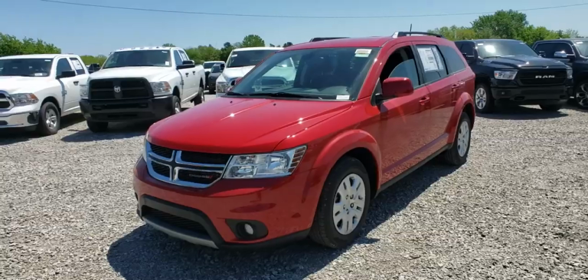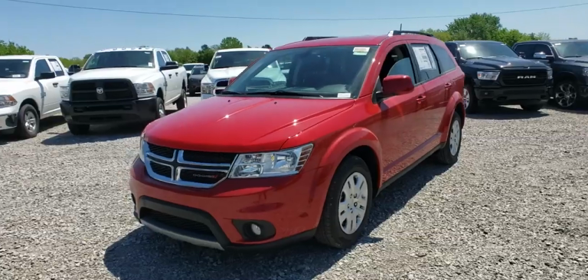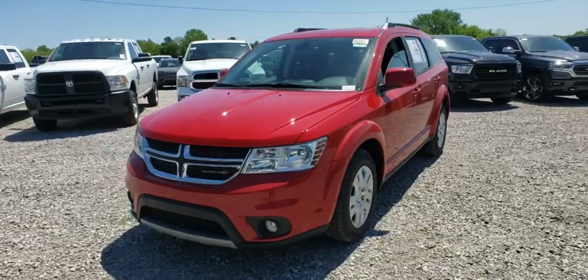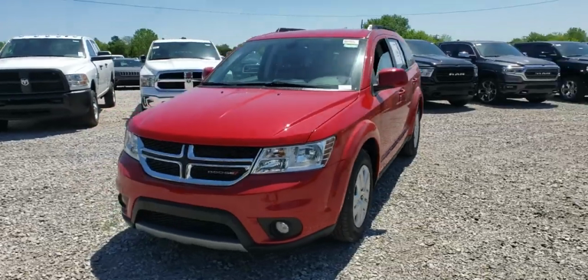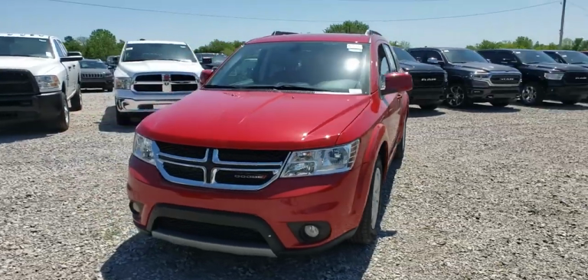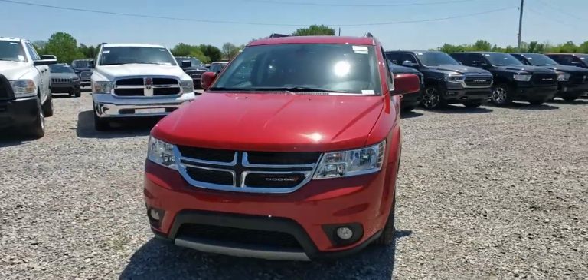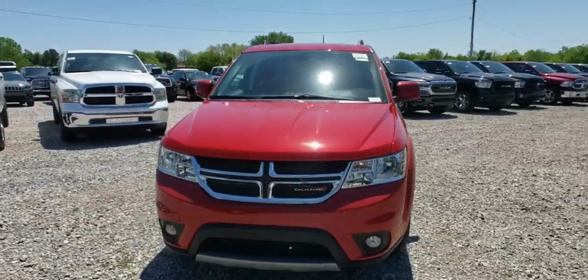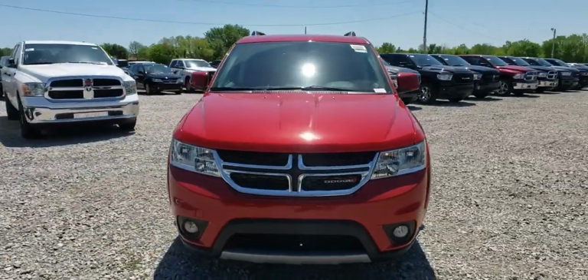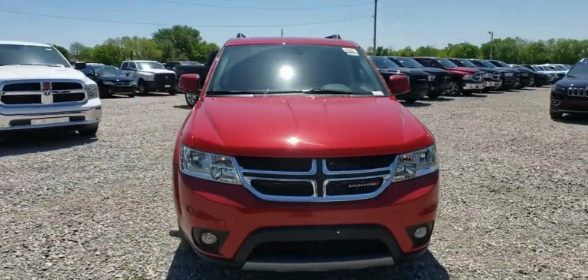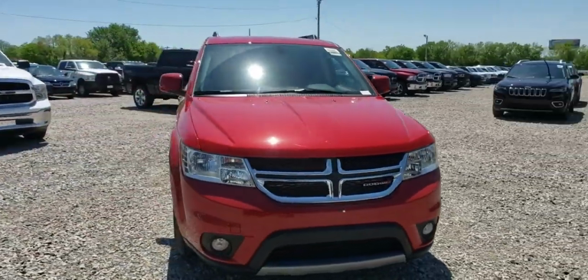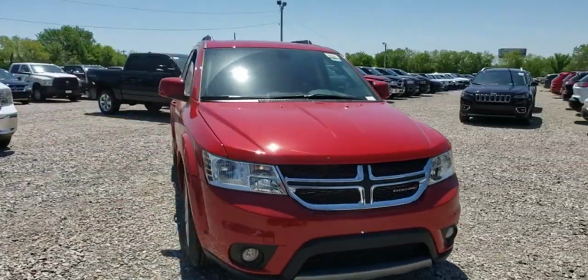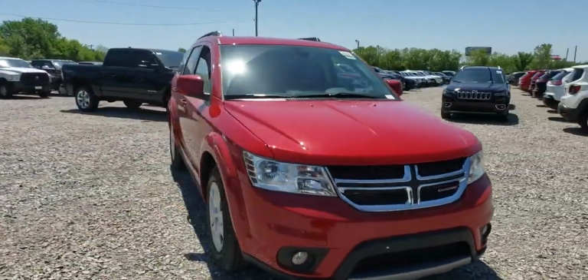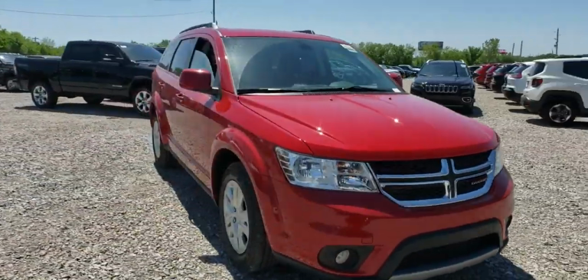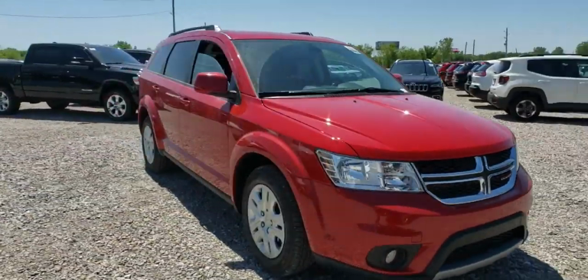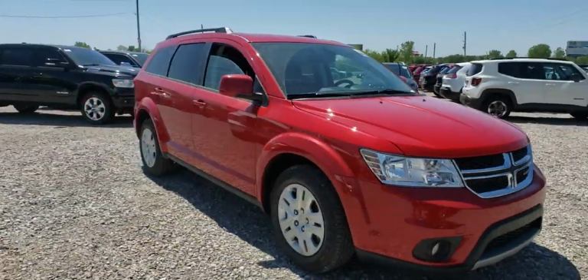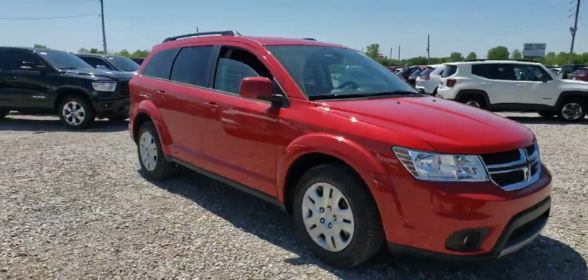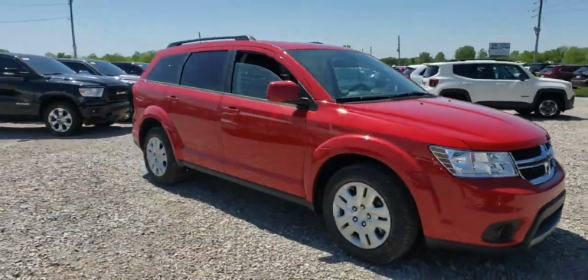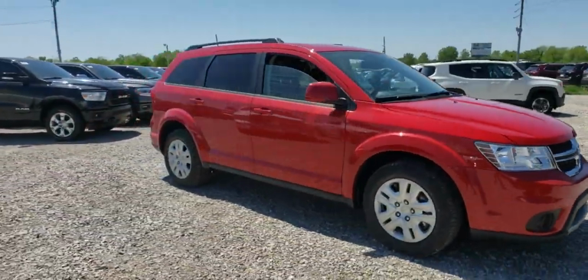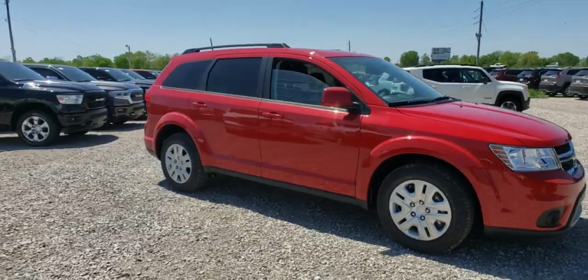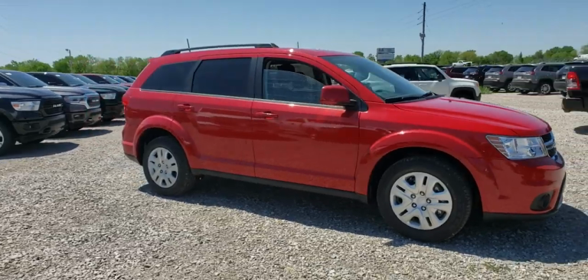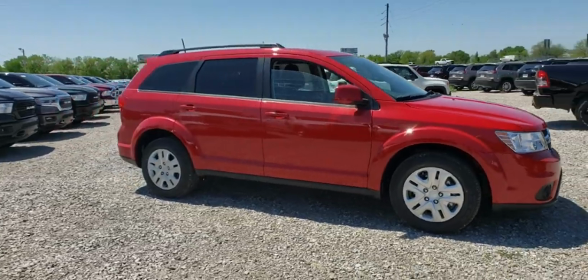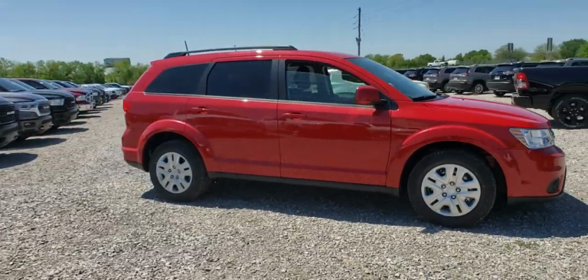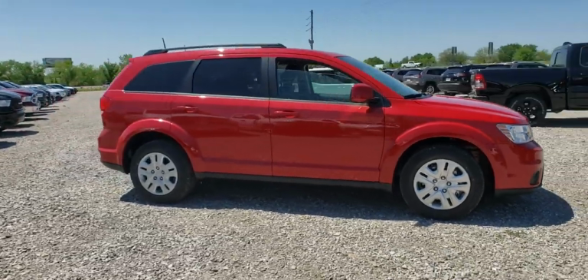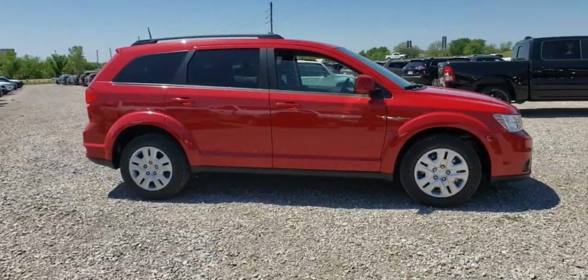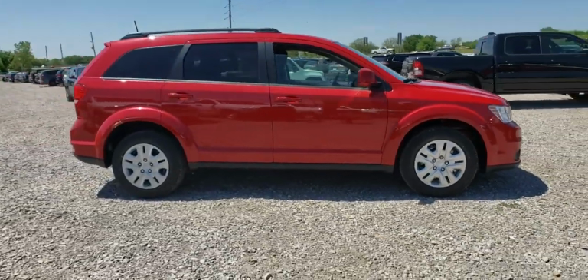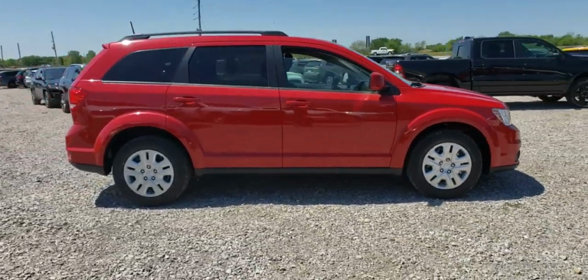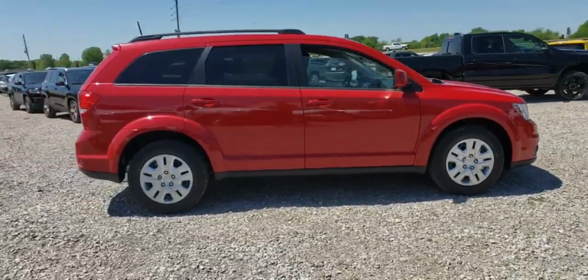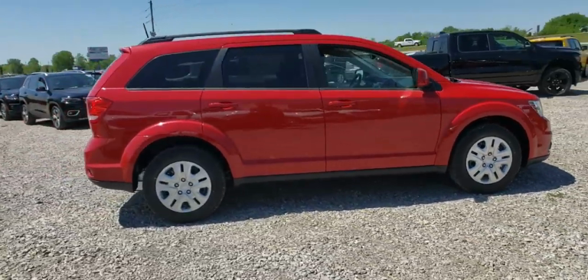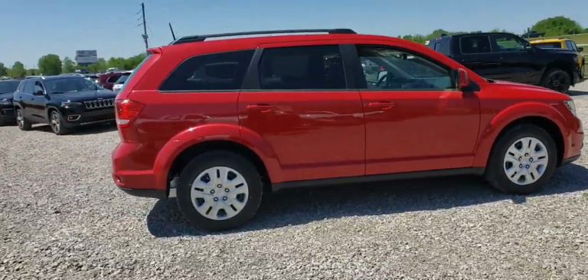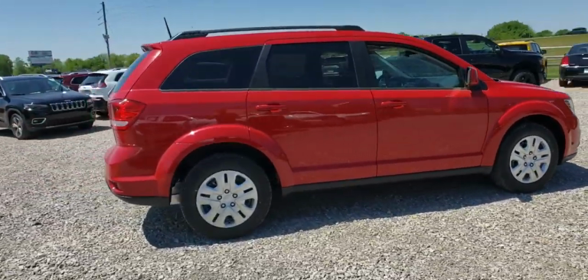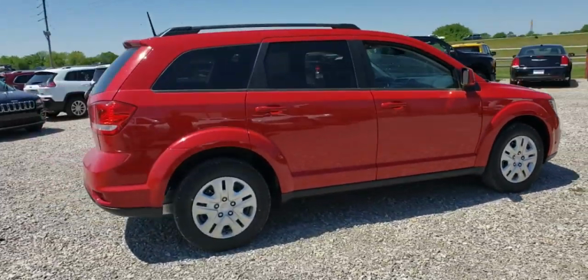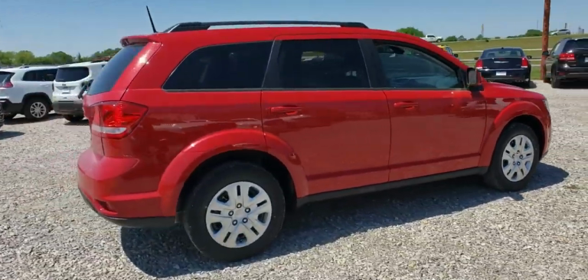2019 Dodge Journey. Dodge Journey combines the practicality of an SUV with the comfort of a car, all while boasting a style all its own.